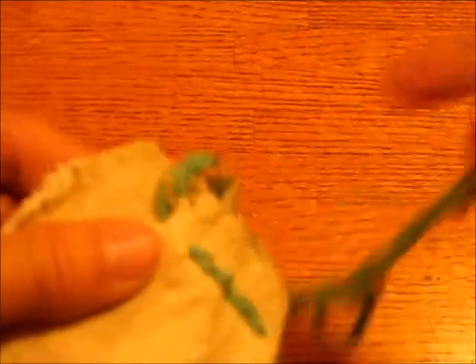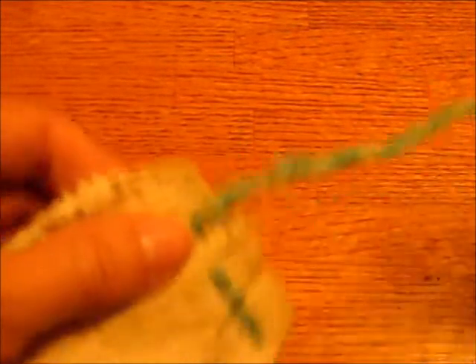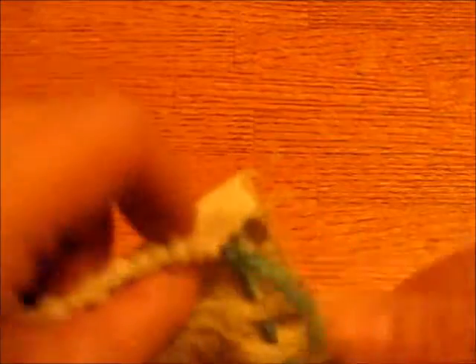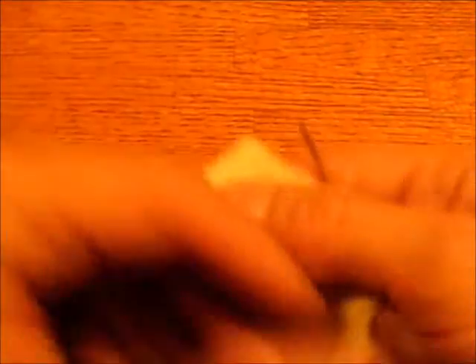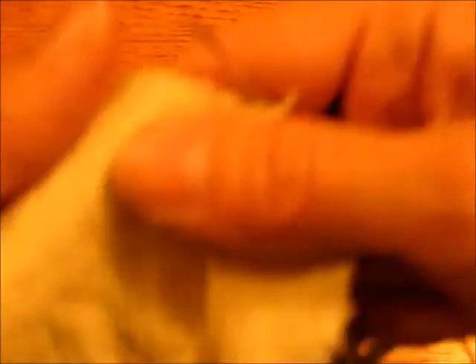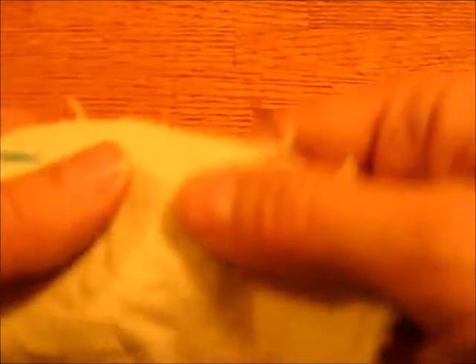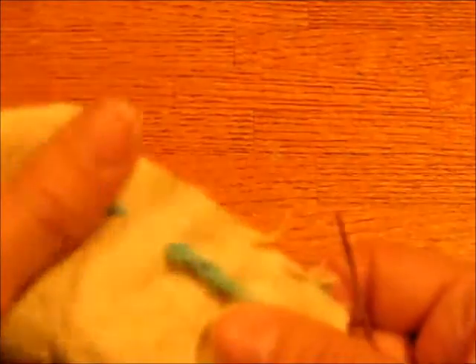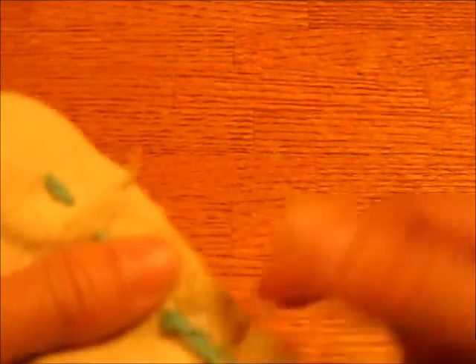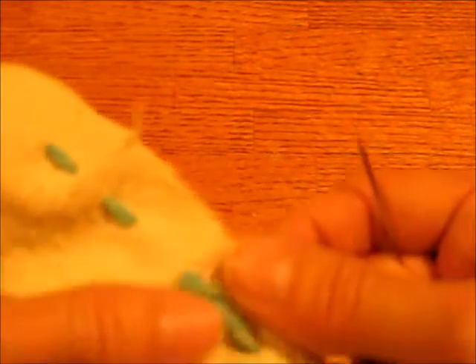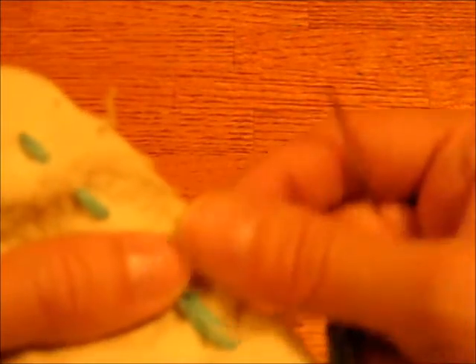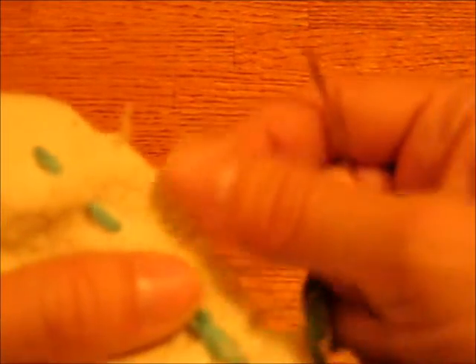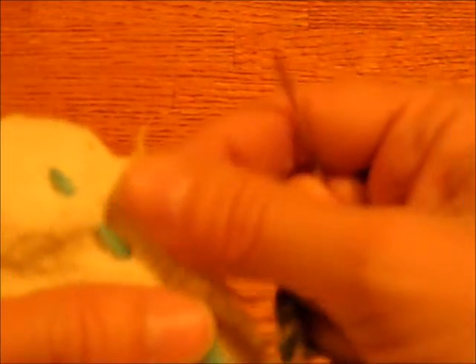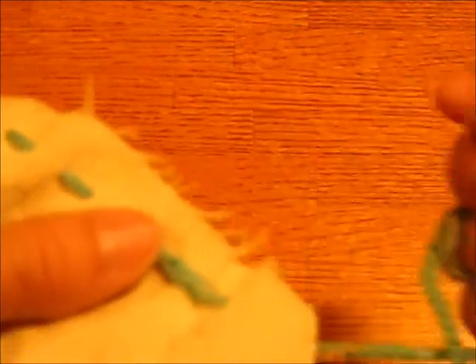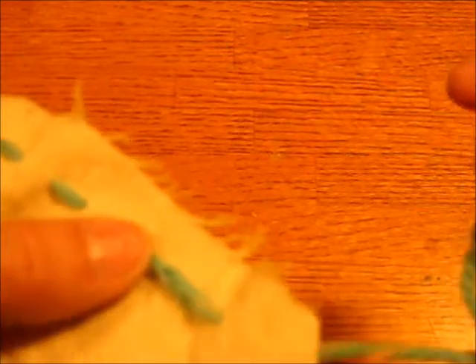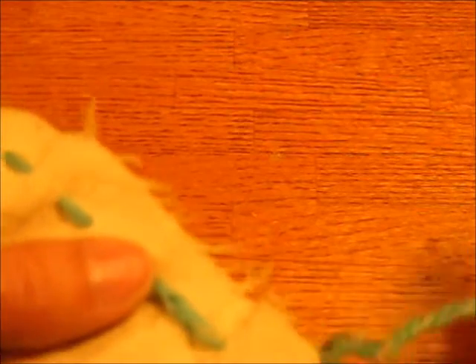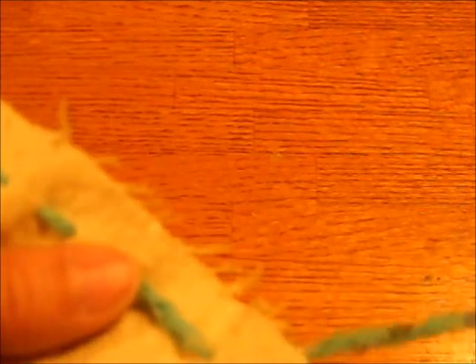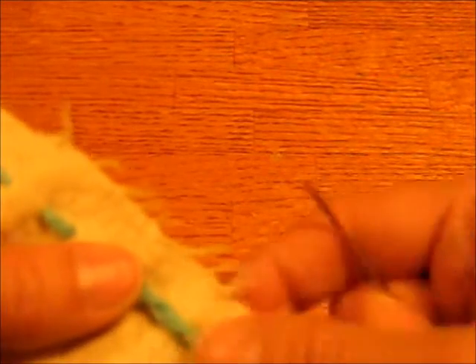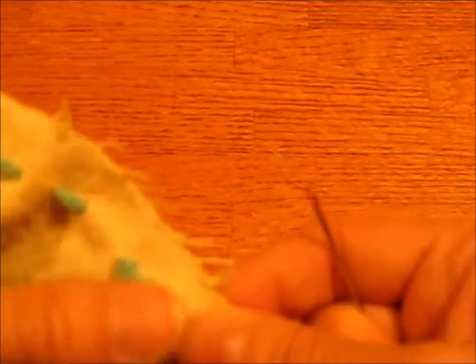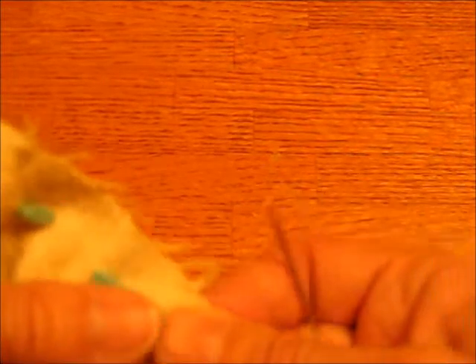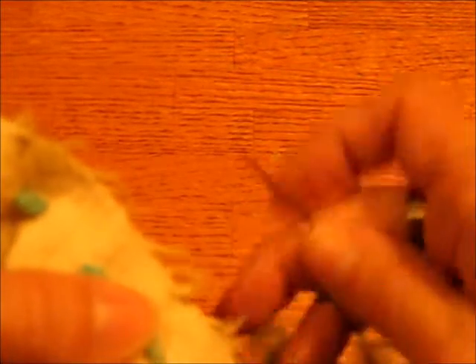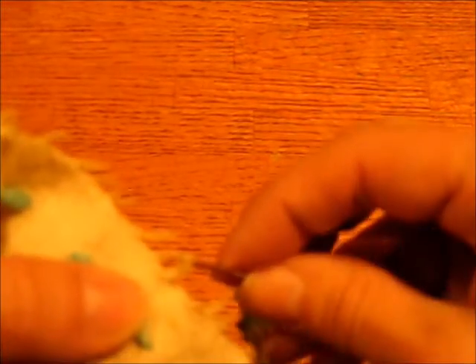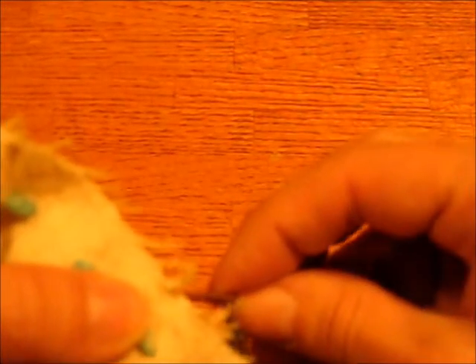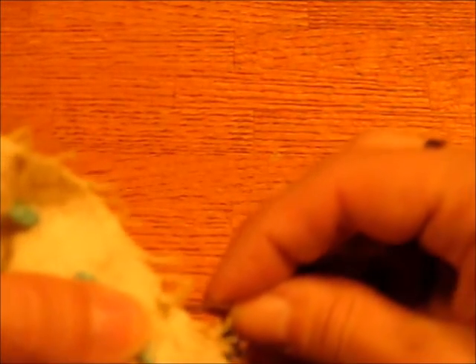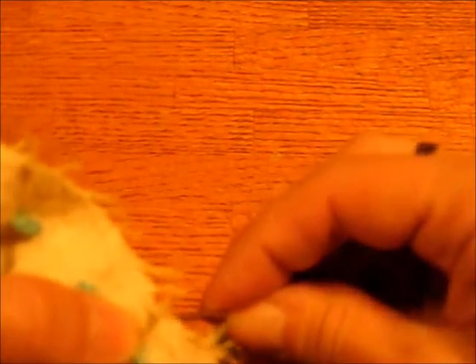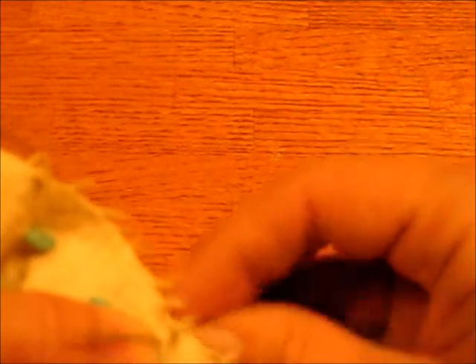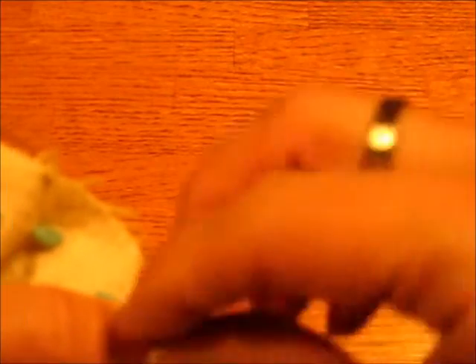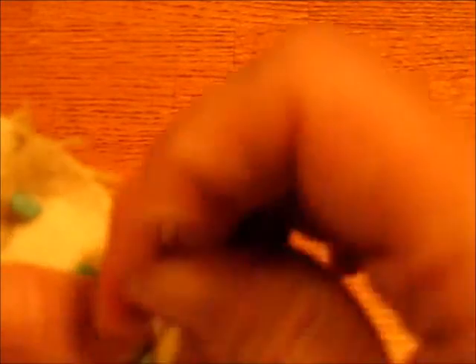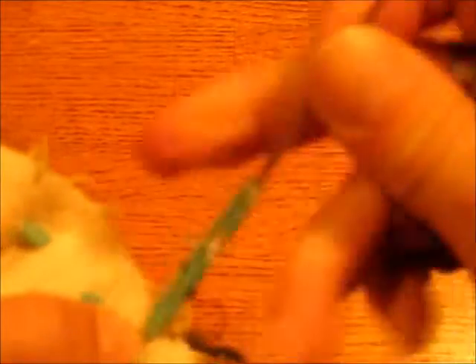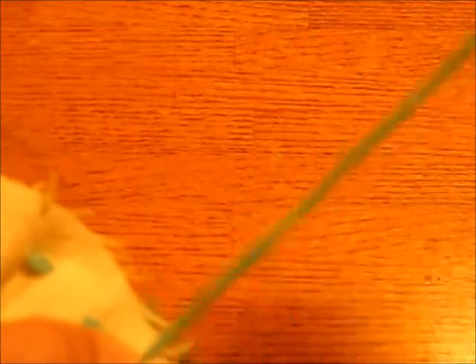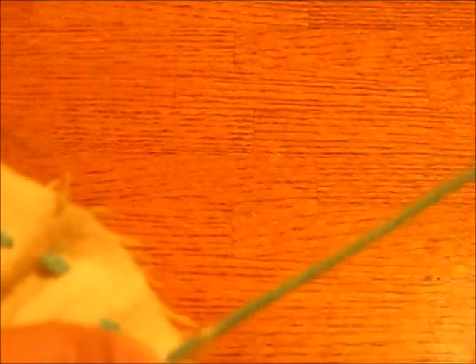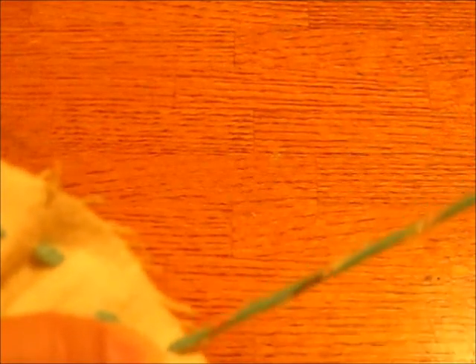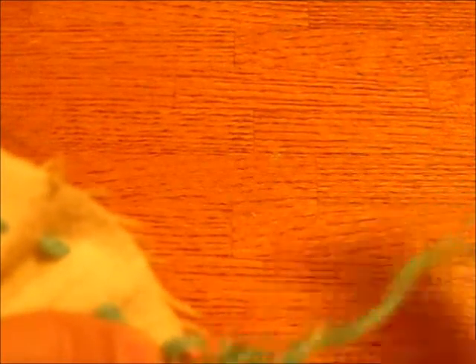The third stitch that you might find useful — see how this is all ravel-y here, and particularly if you wash it, that would cause a problem. There is a simple overcast stitch. The needle will go through, pull it through.